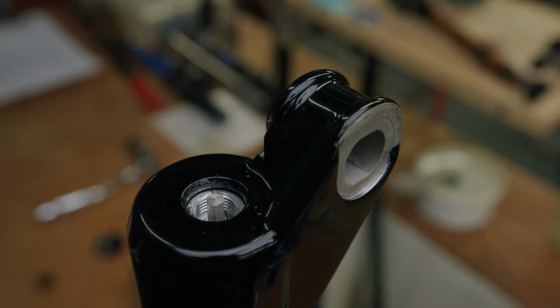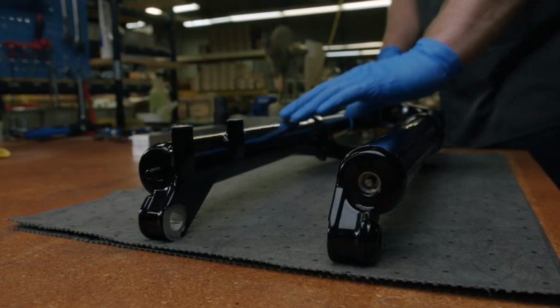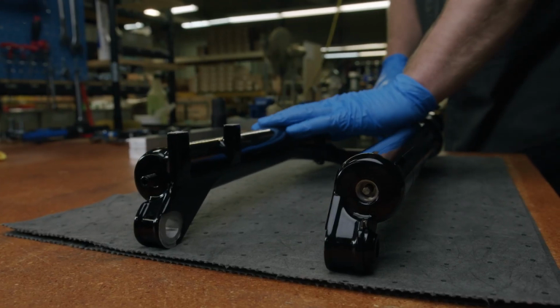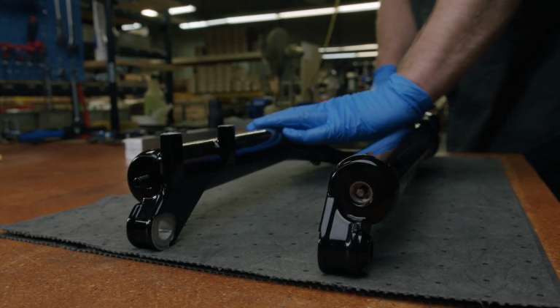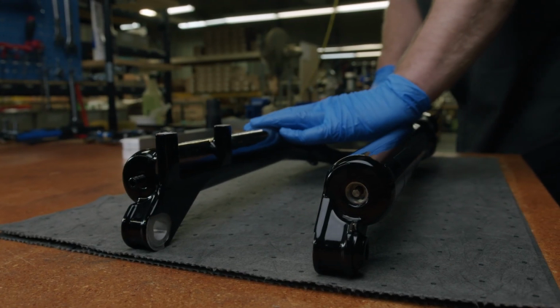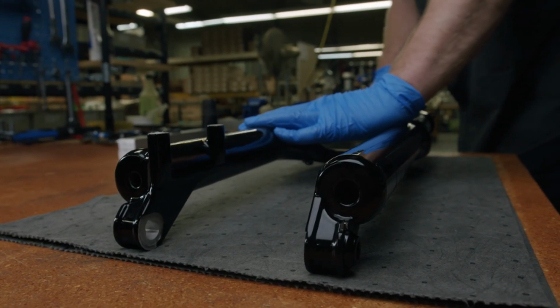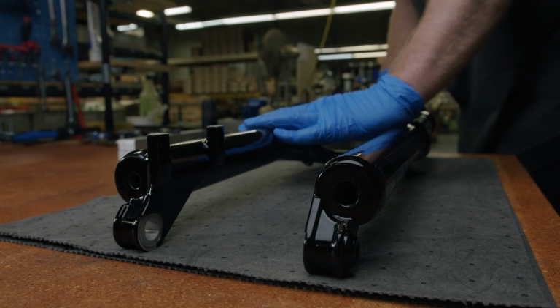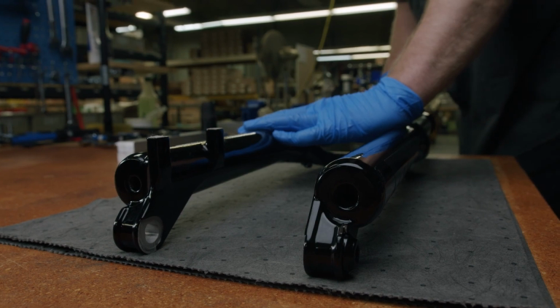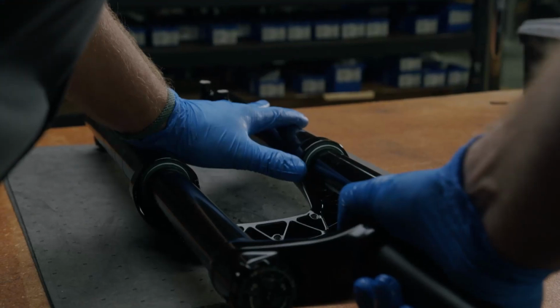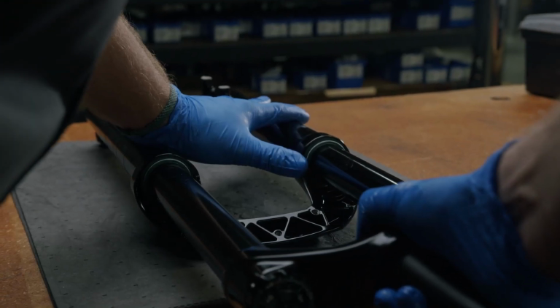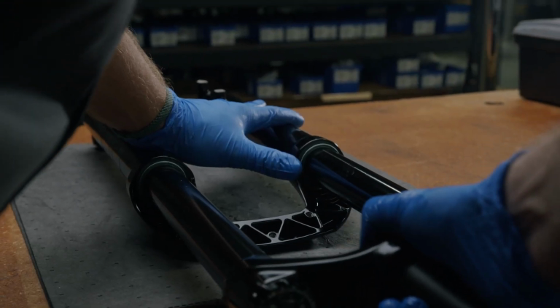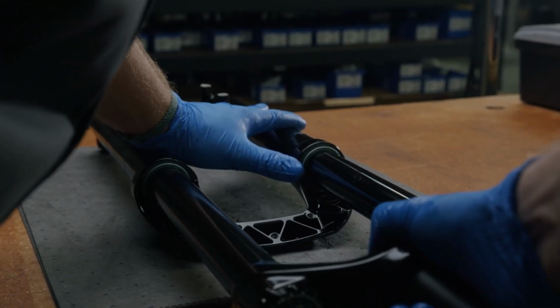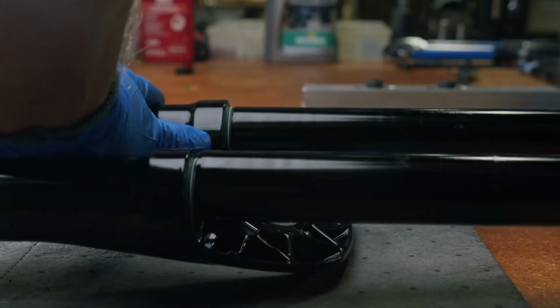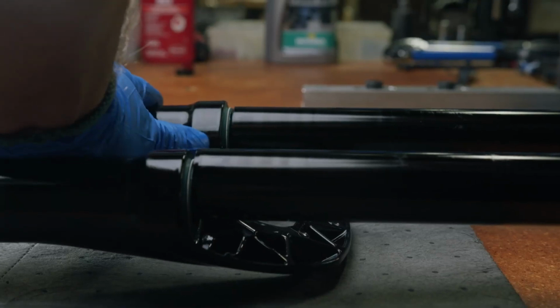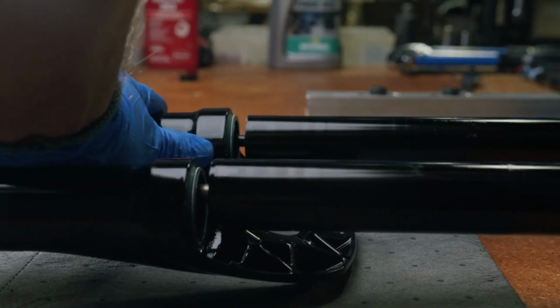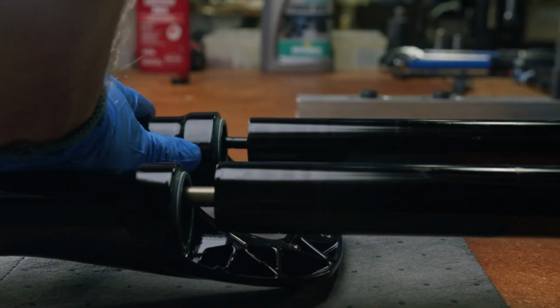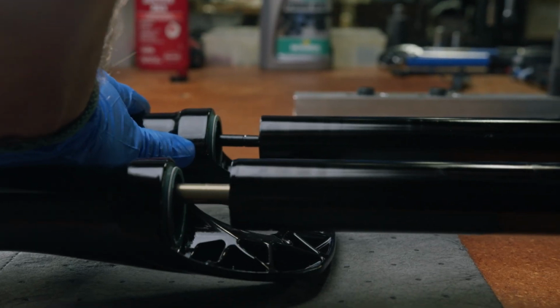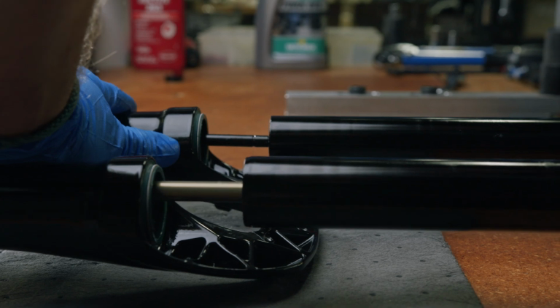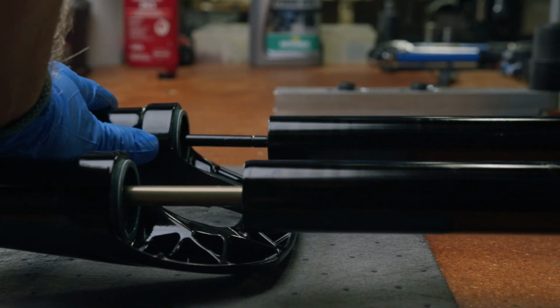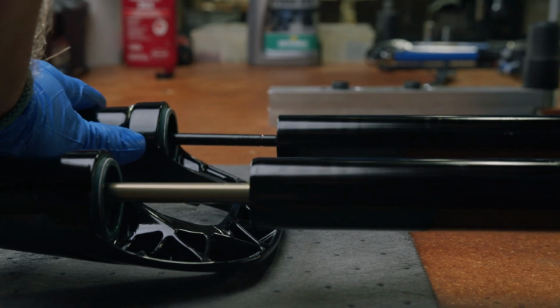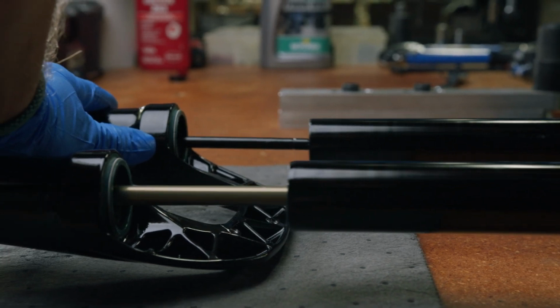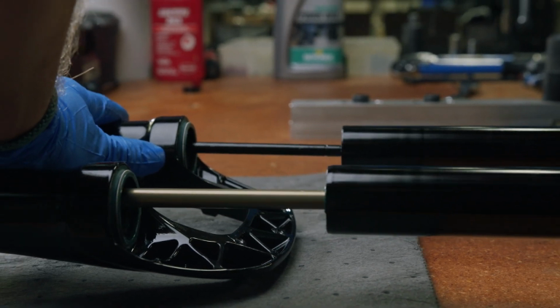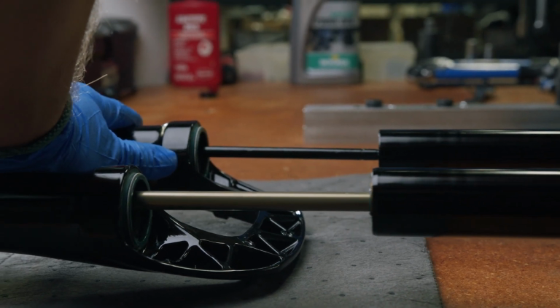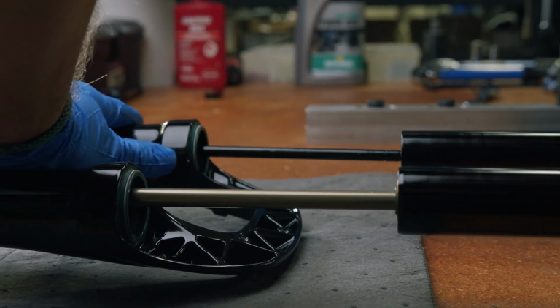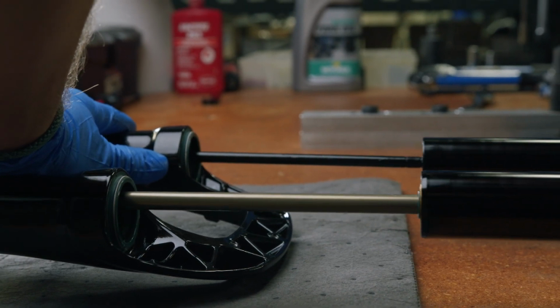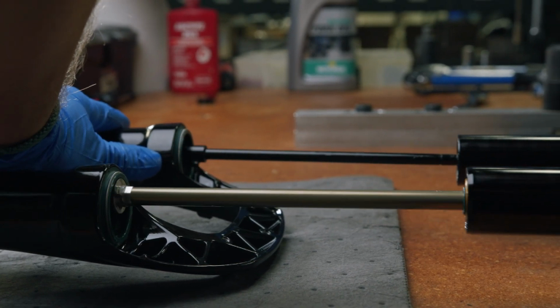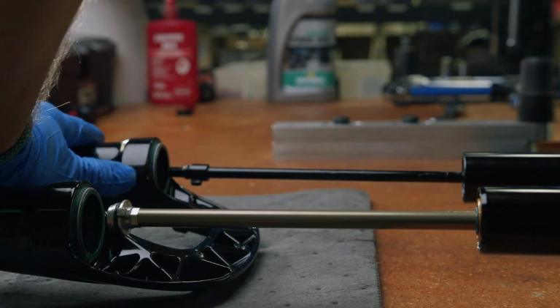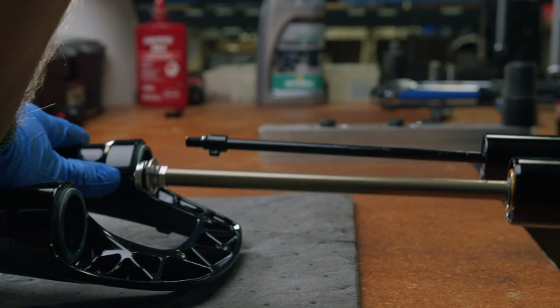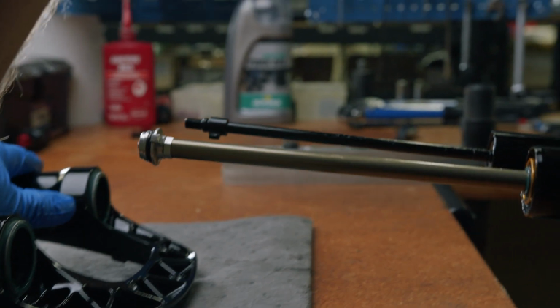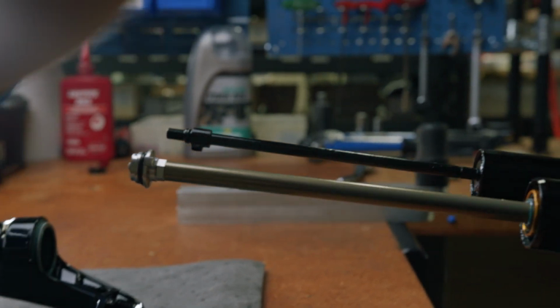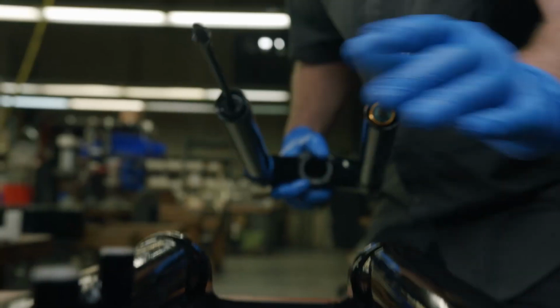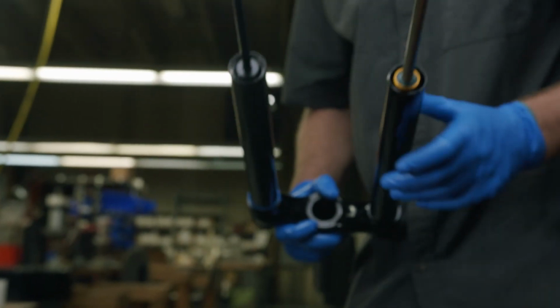Lay the fork face down on a flat protective surface. Grab the lower and upper assemblies of the Helm fork with each hand. Carefully pull and separate. Leave the lowers lying face down to prevent any oil loss.